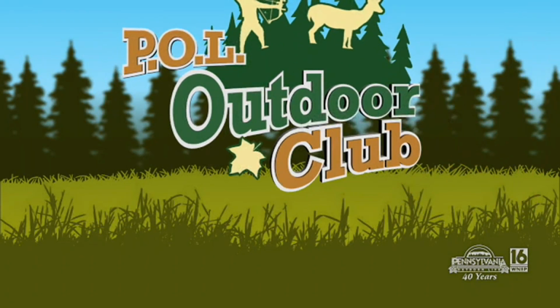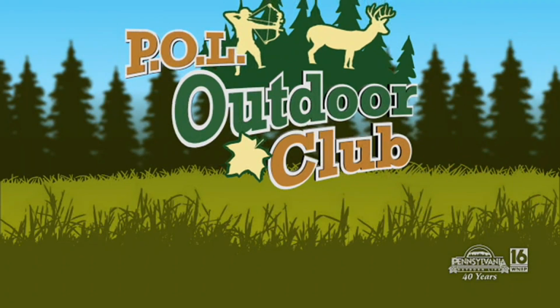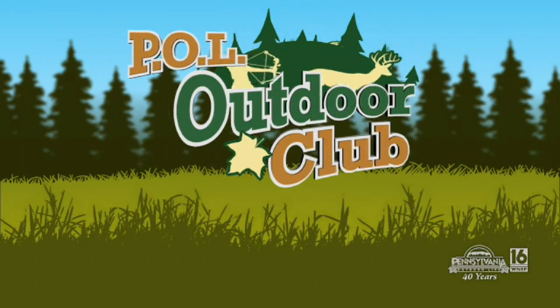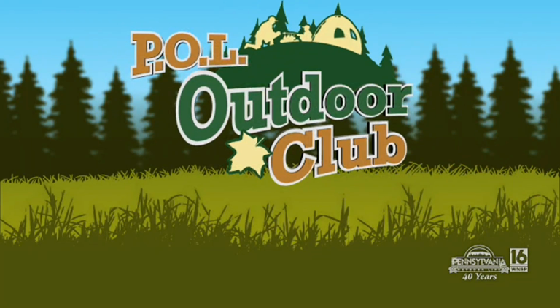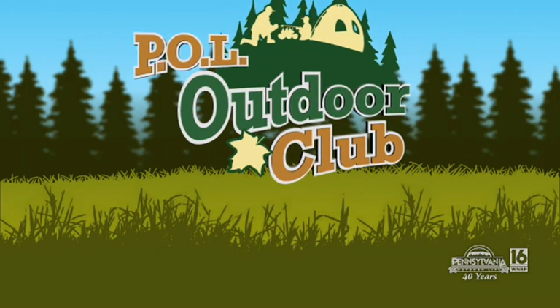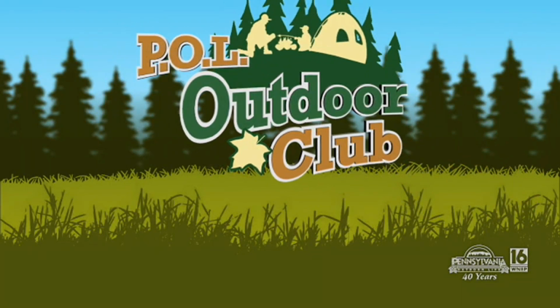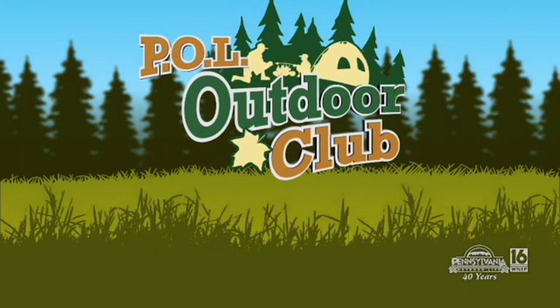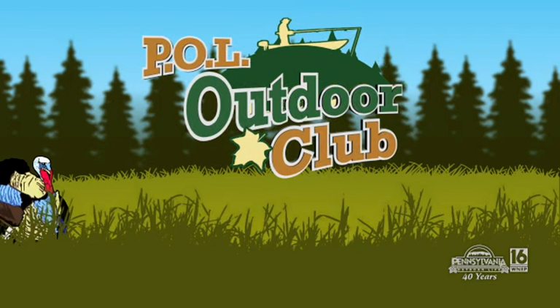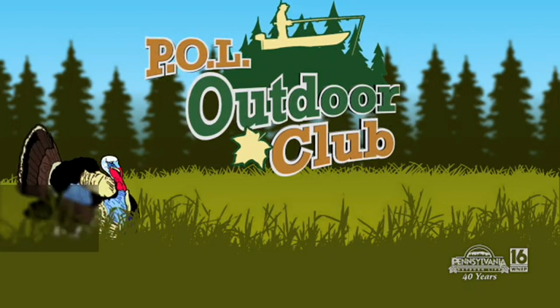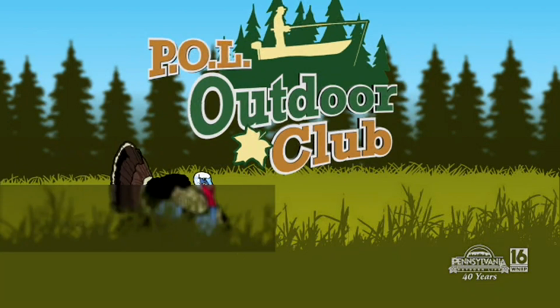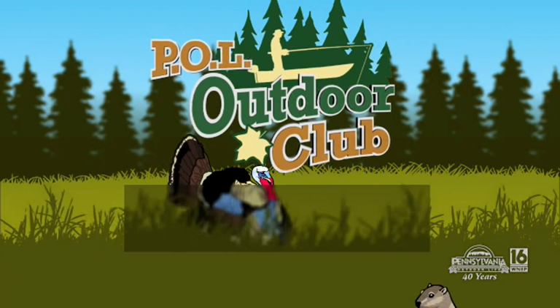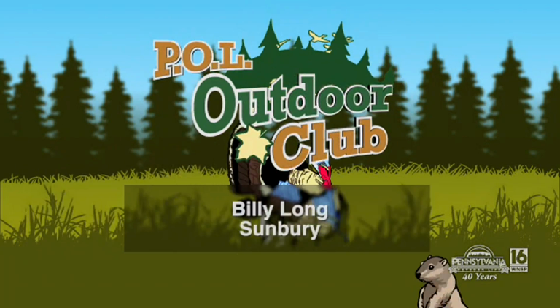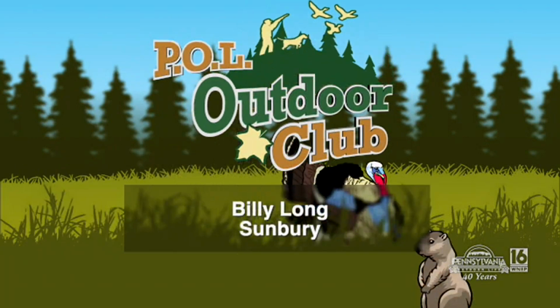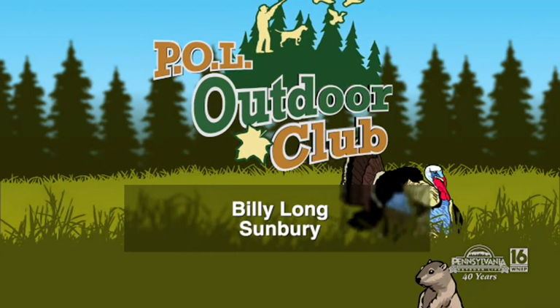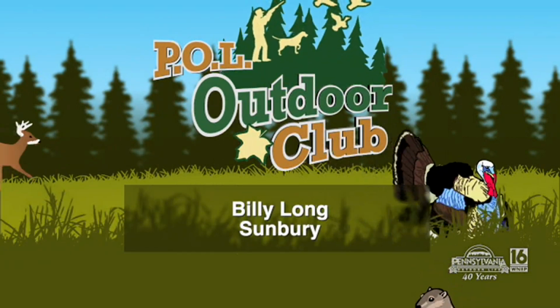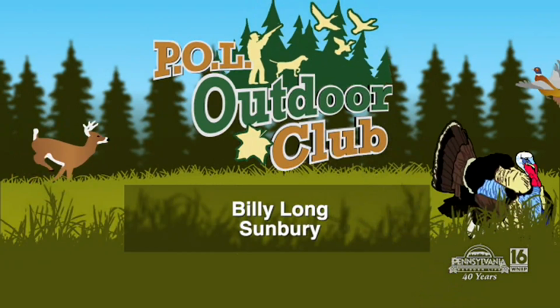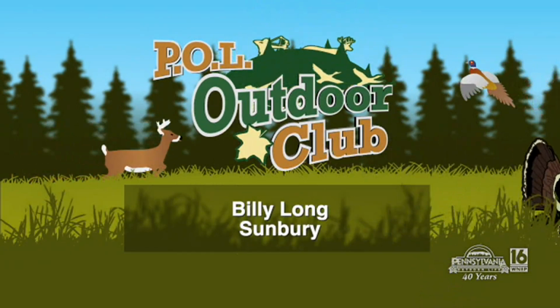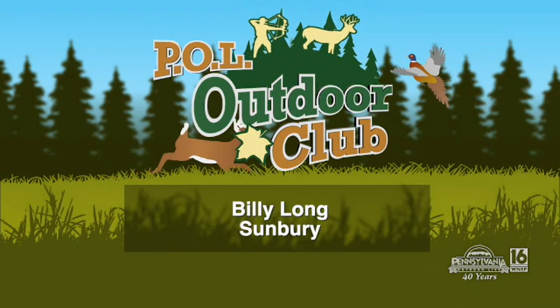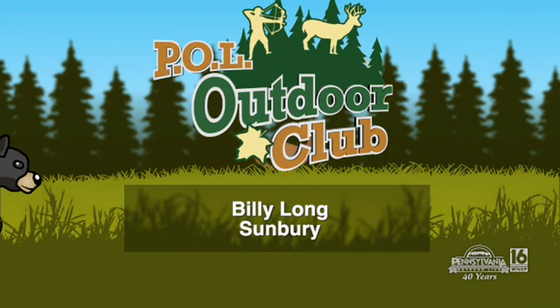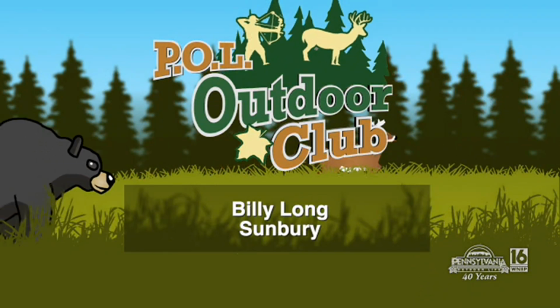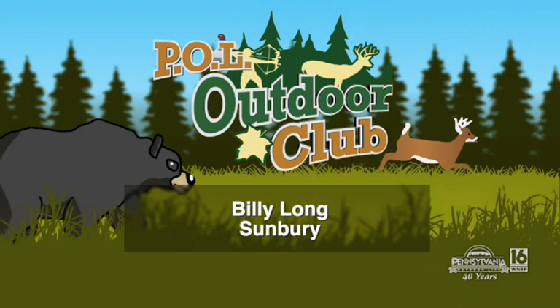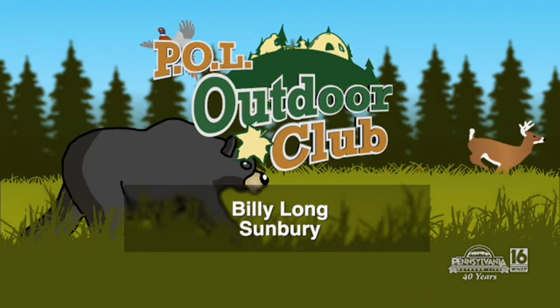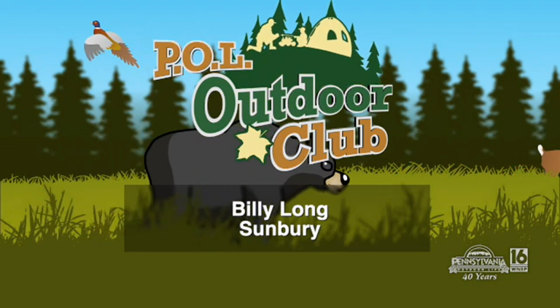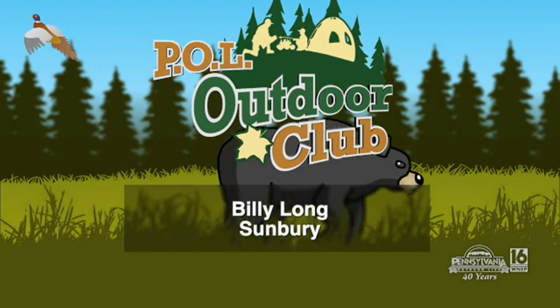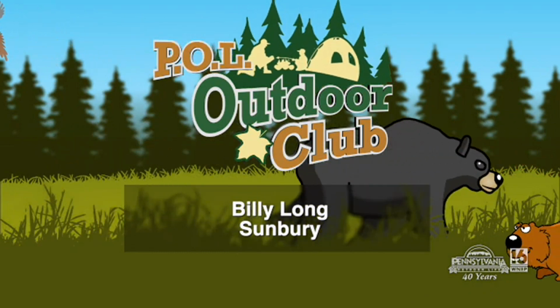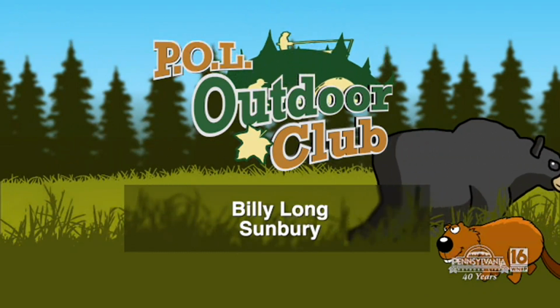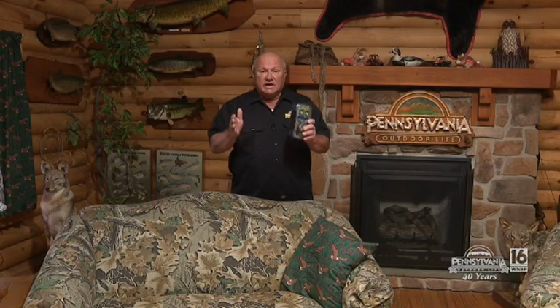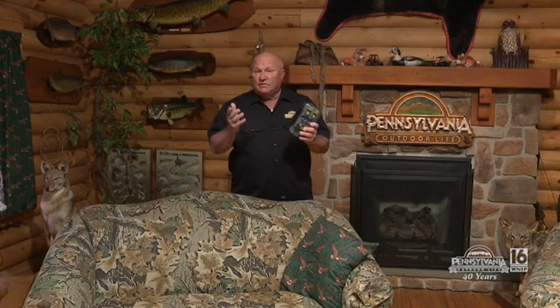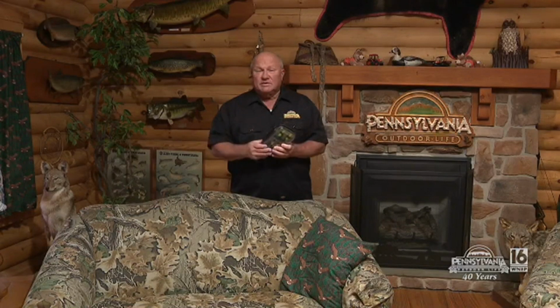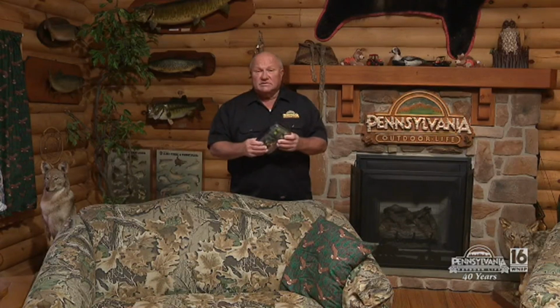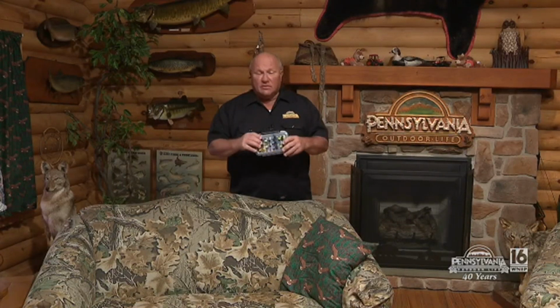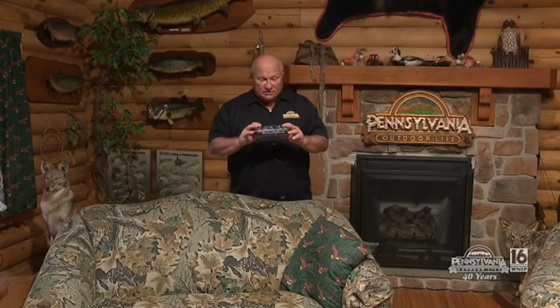And who is that winner? This week's P.O.L. Outdoor Club winner is Billy Long — Billy Long of Sunbury. I am going to be sending these off to you. If you use them, you catch some fish, send us a photo, let us know.